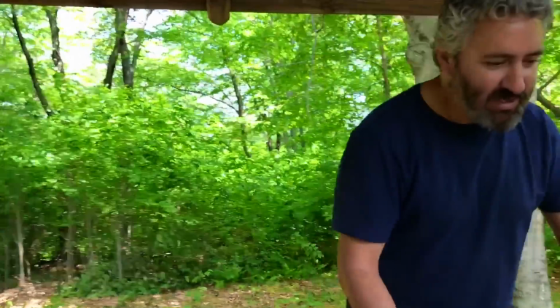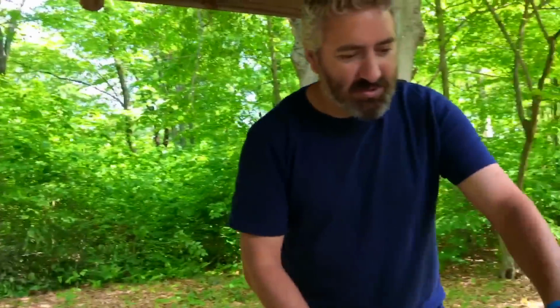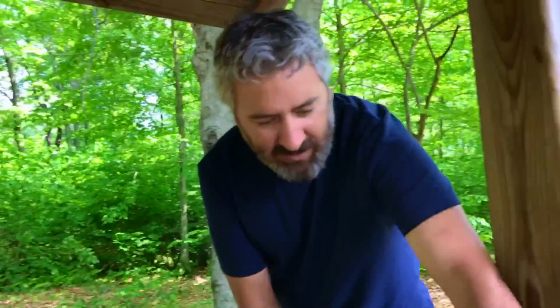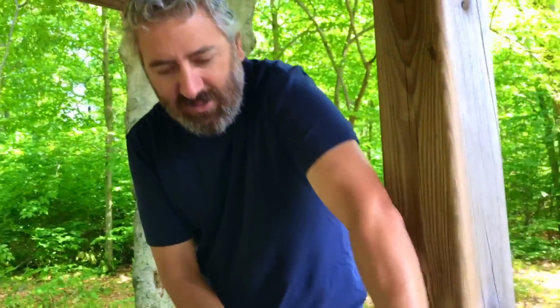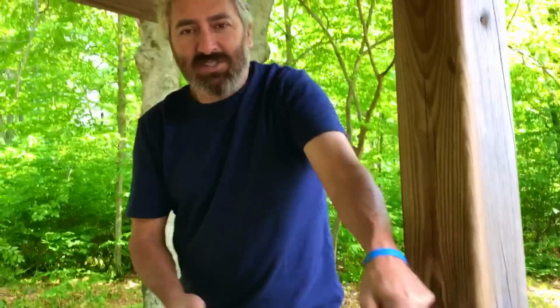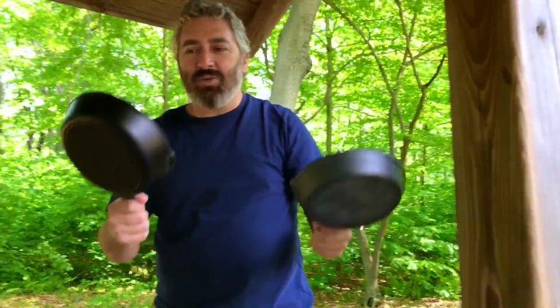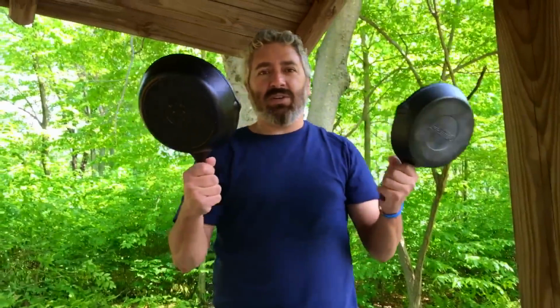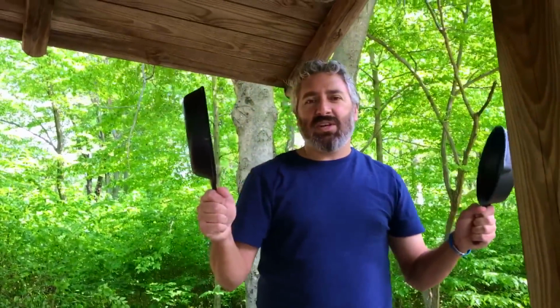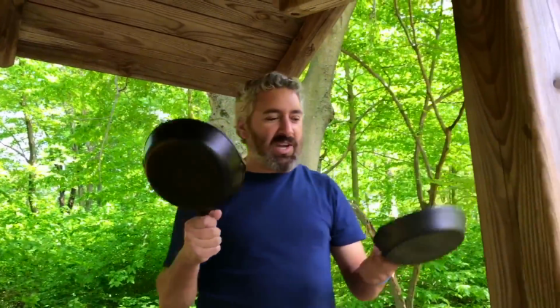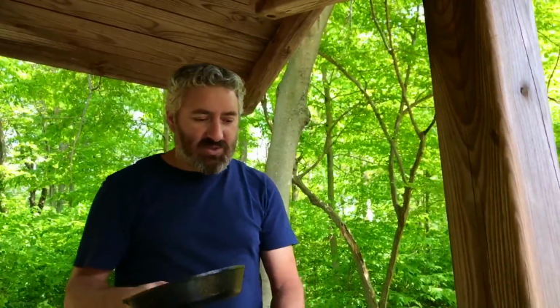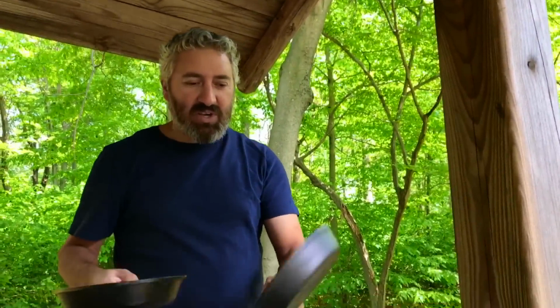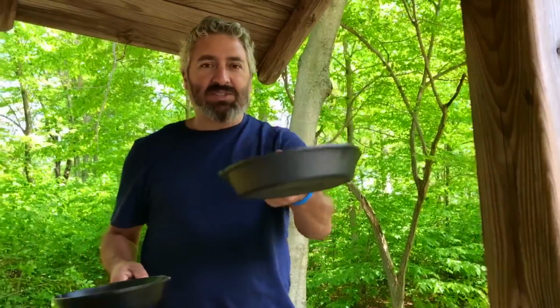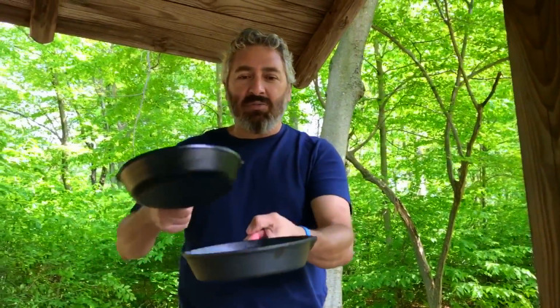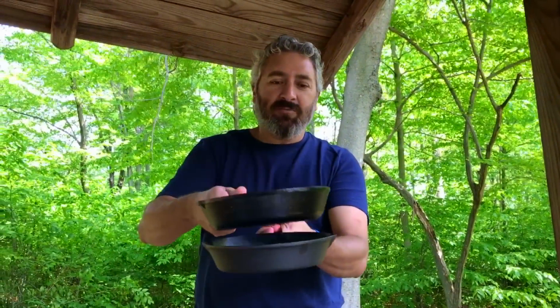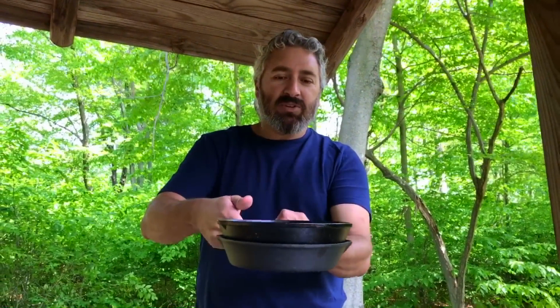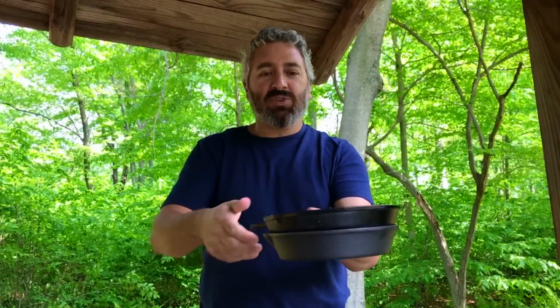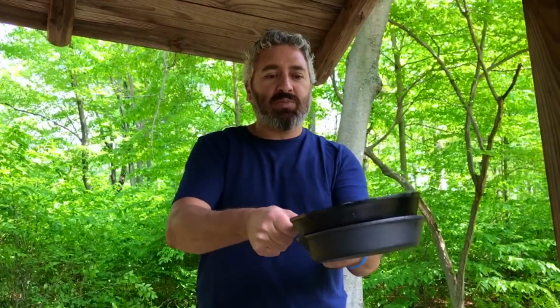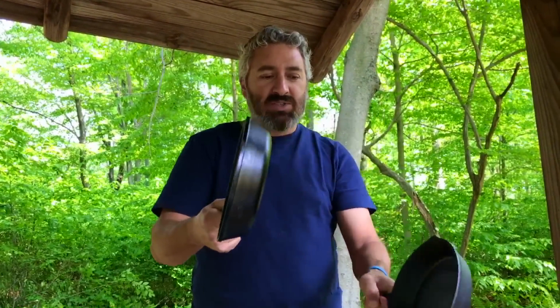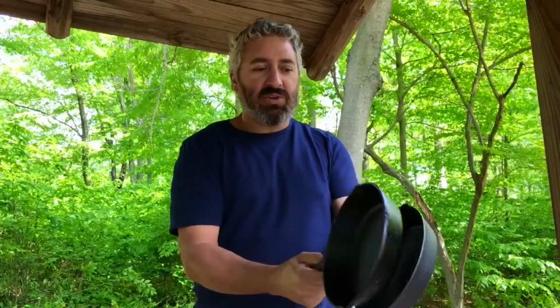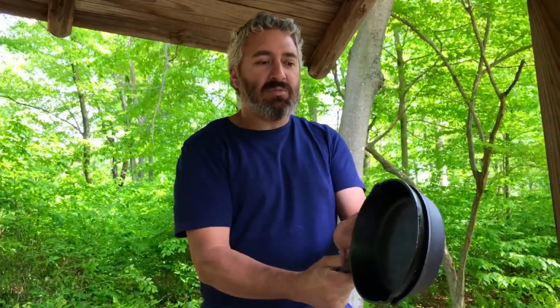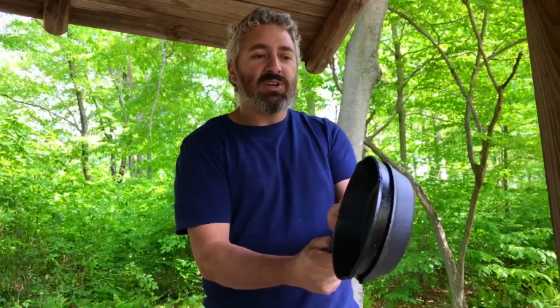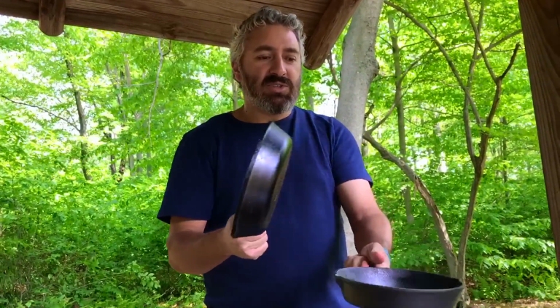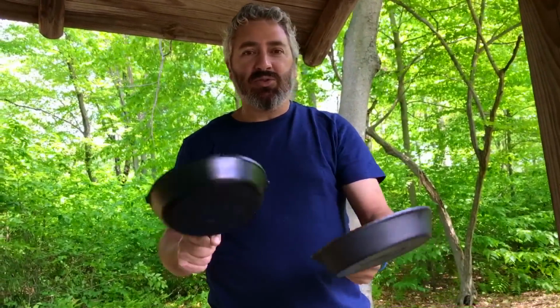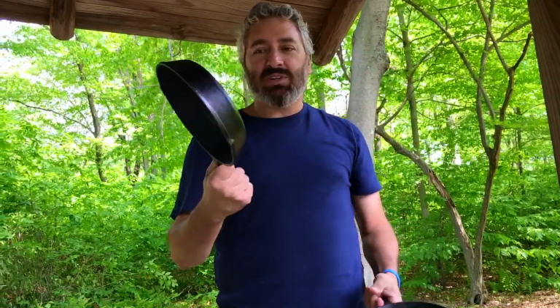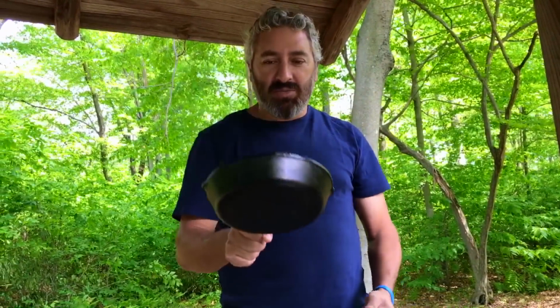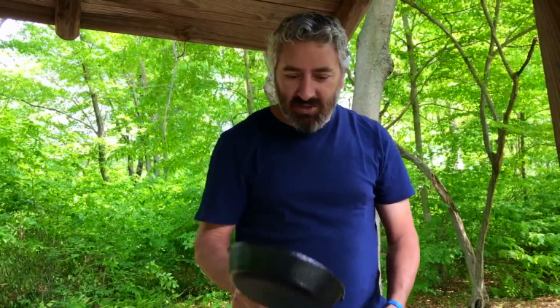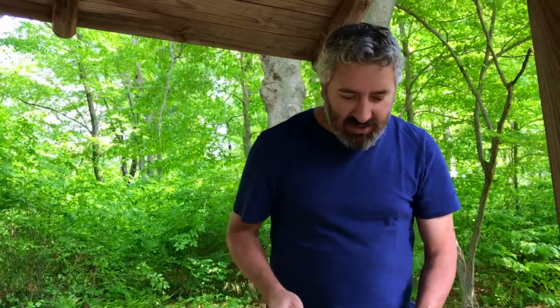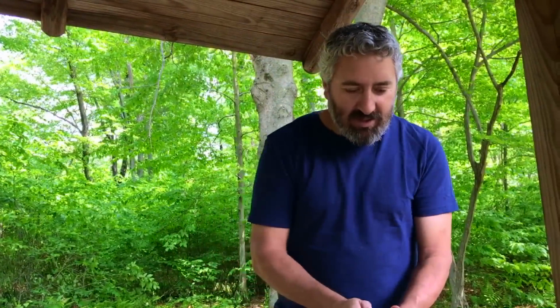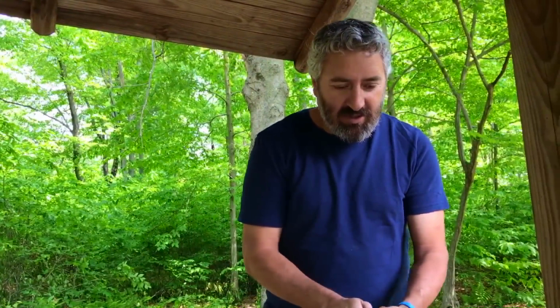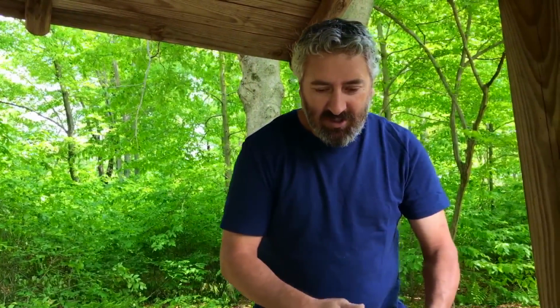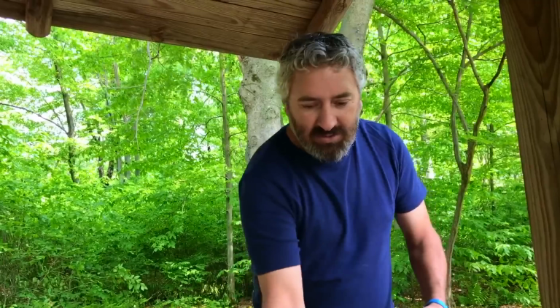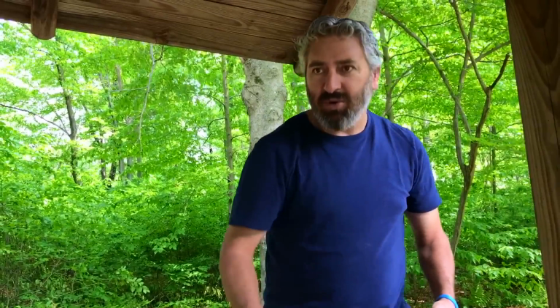This is my three-skillet set to do my bread. This is the bottom one, and this goes on top — it doesn't go all the way to the bottom, there's a little bit of room, and it doesn't burn.